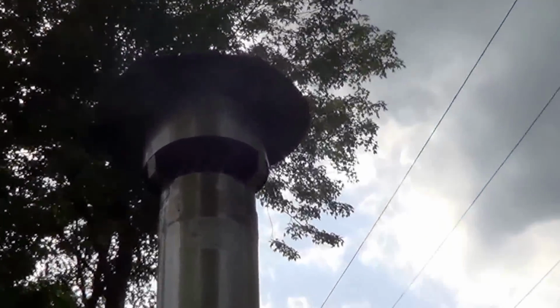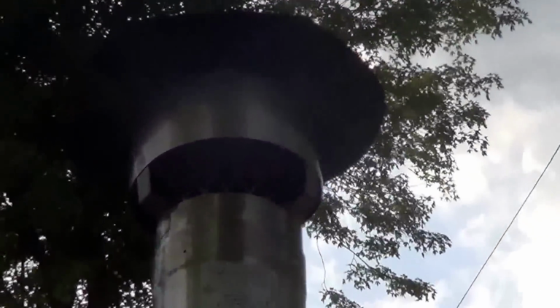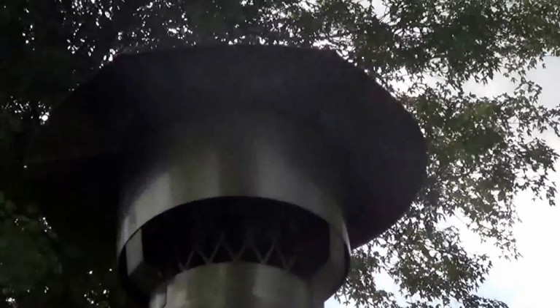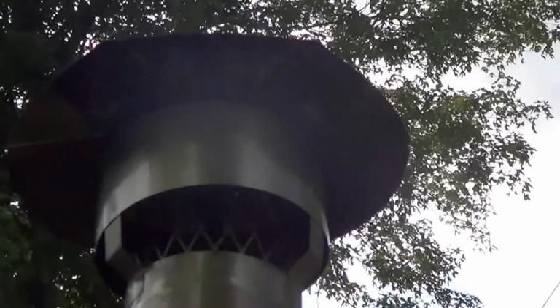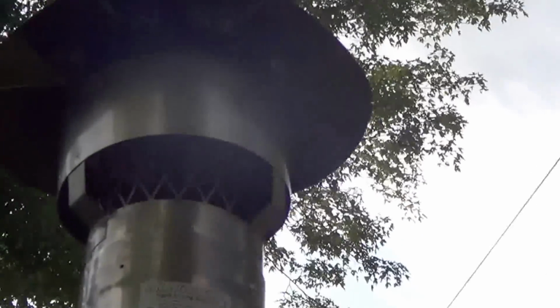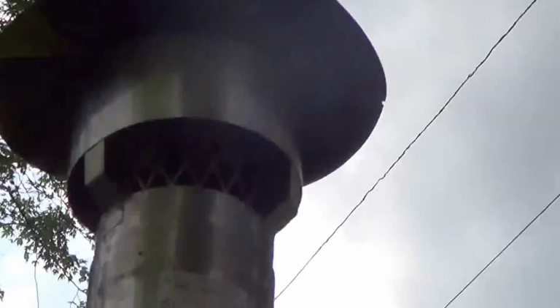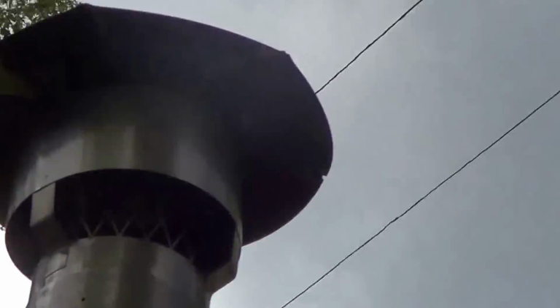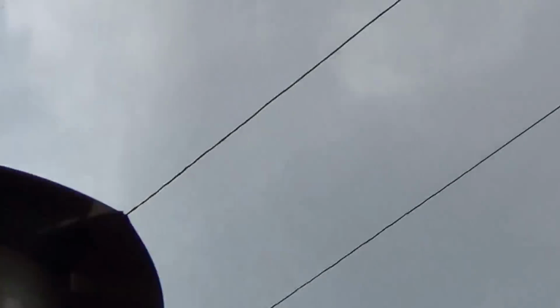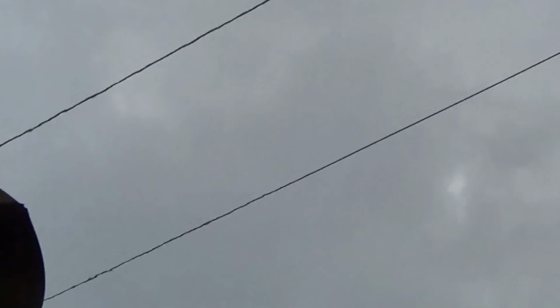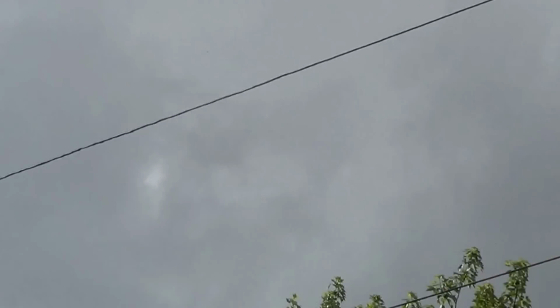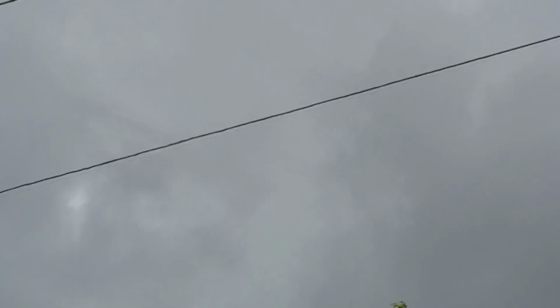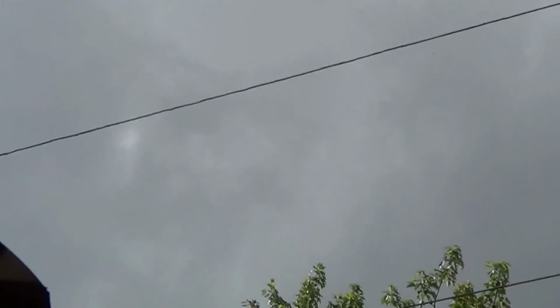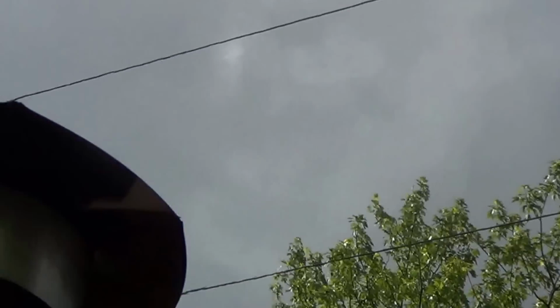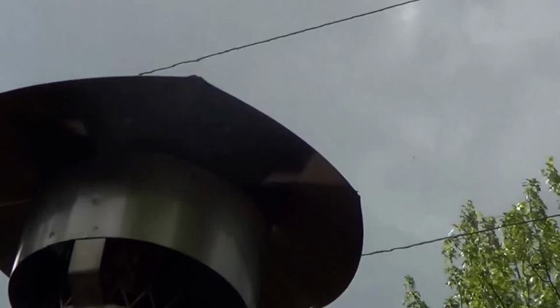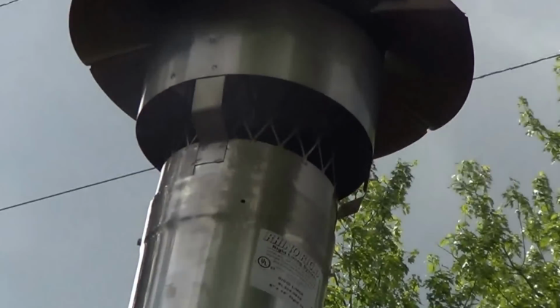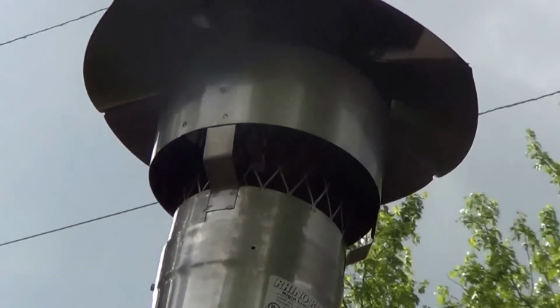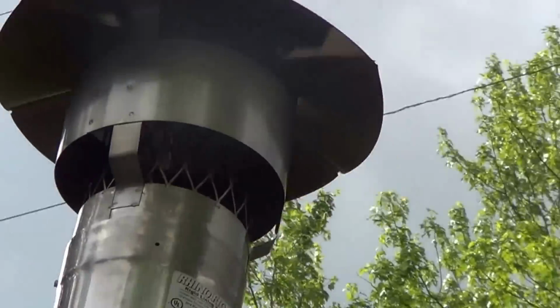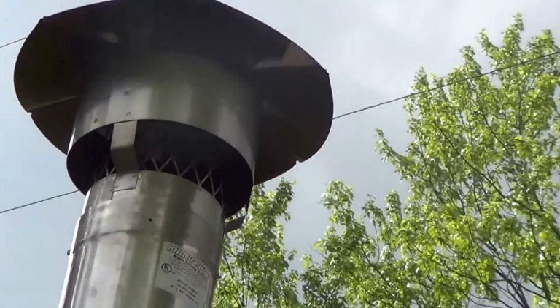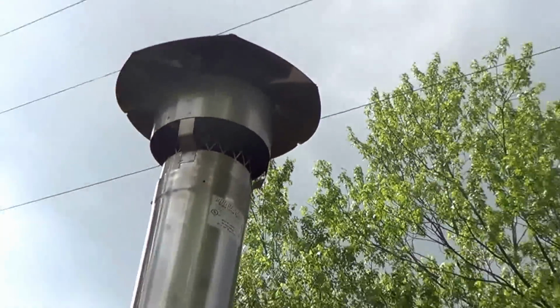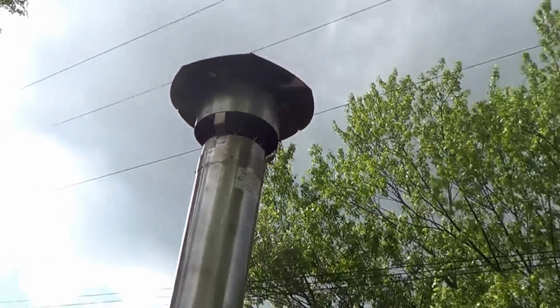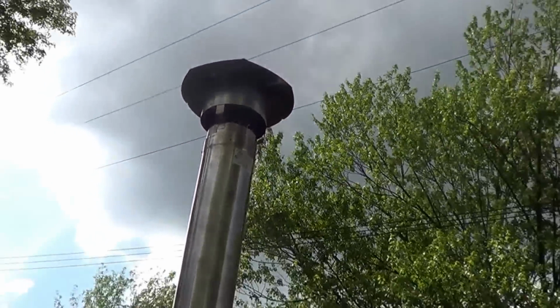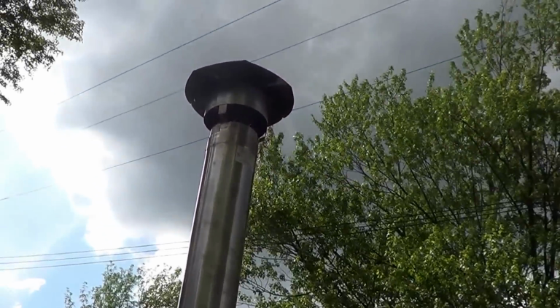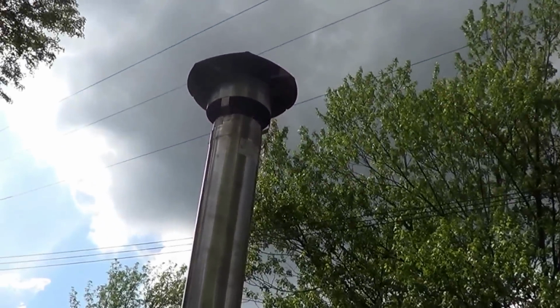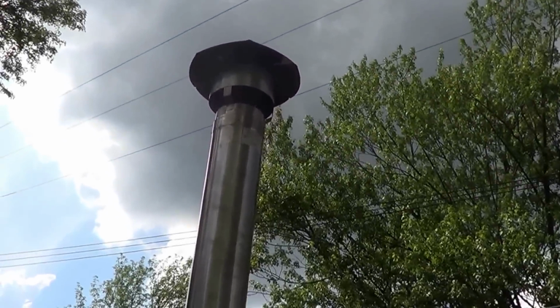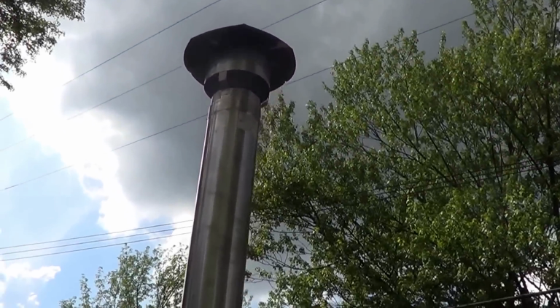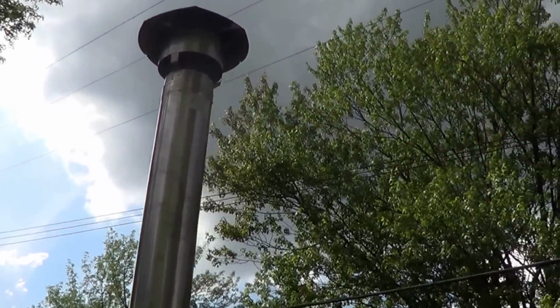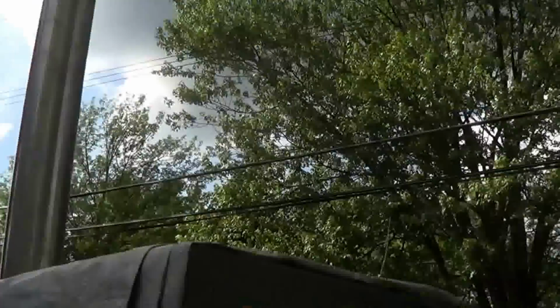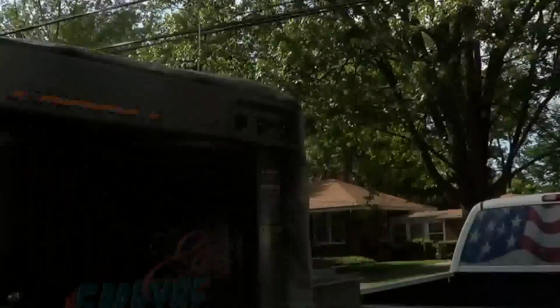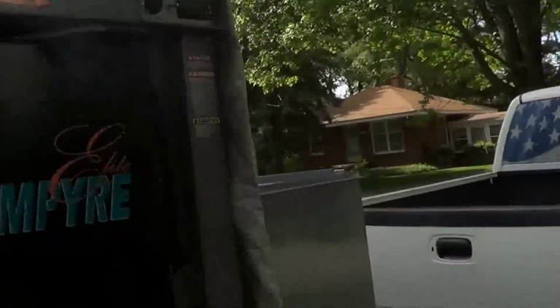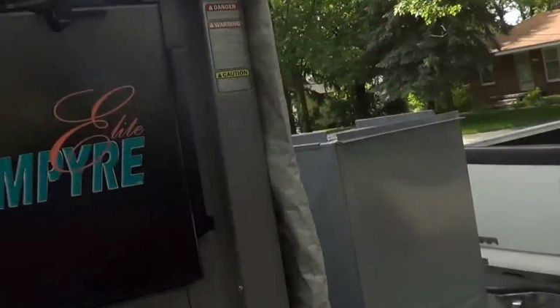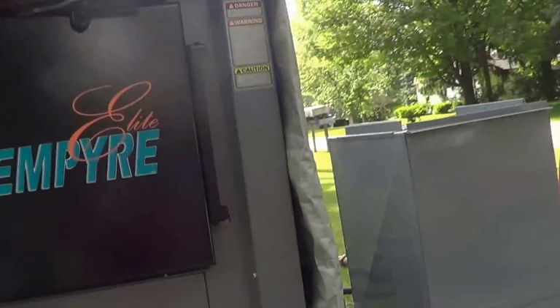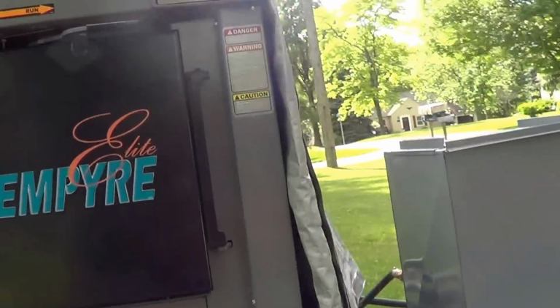And that's what's coming out of the exhaust. You can hardly even see anything. So it's working real well.